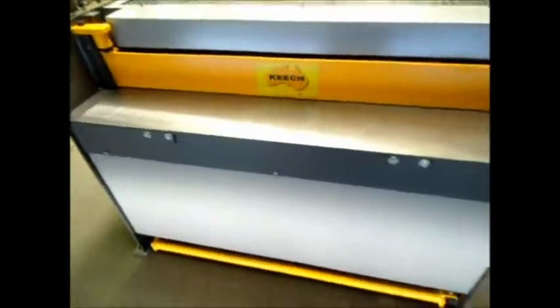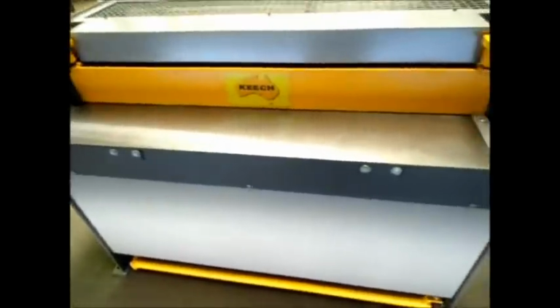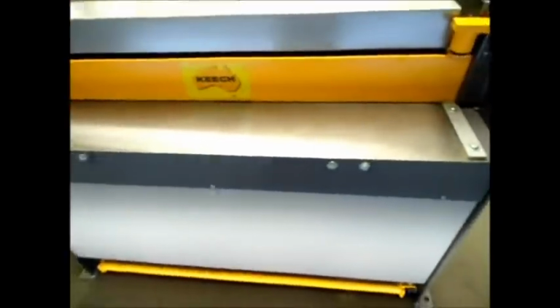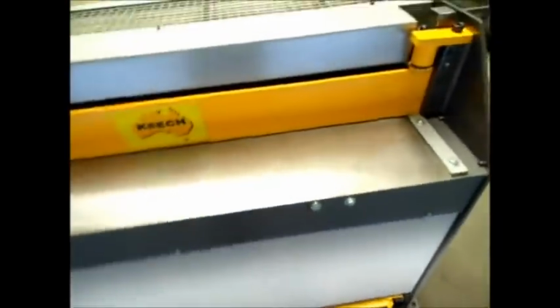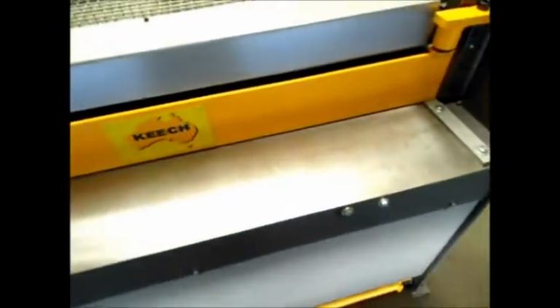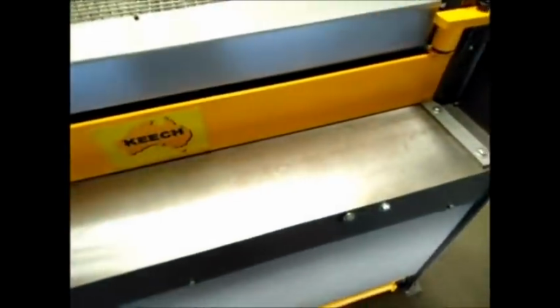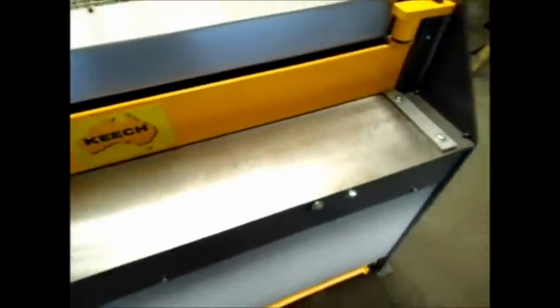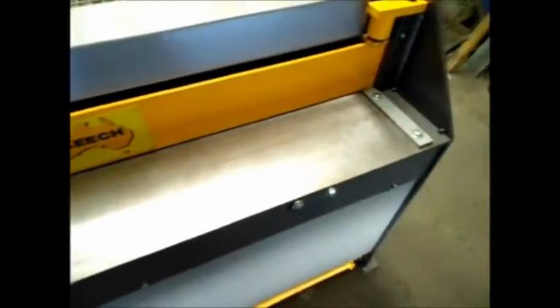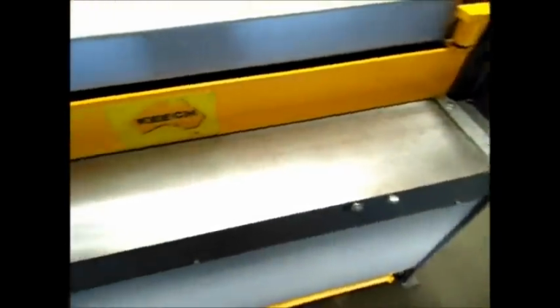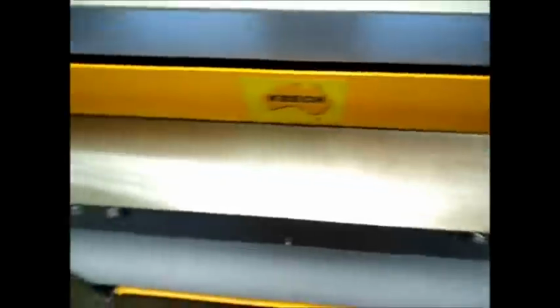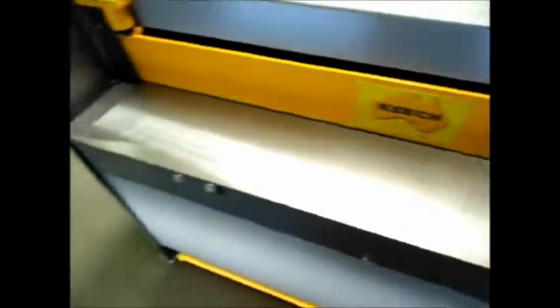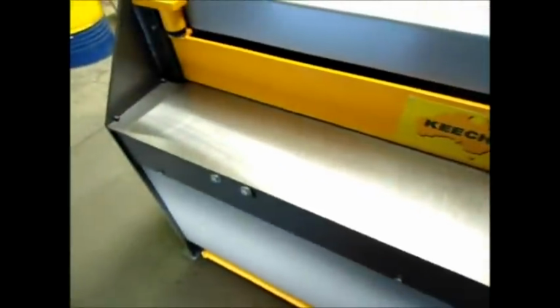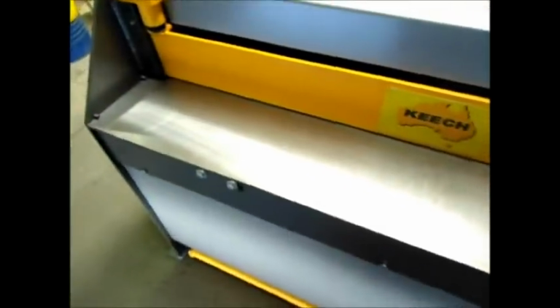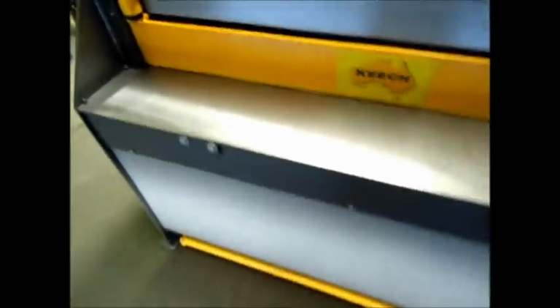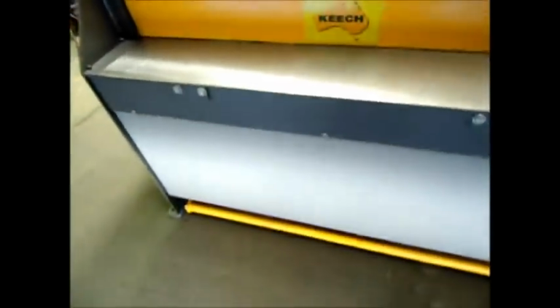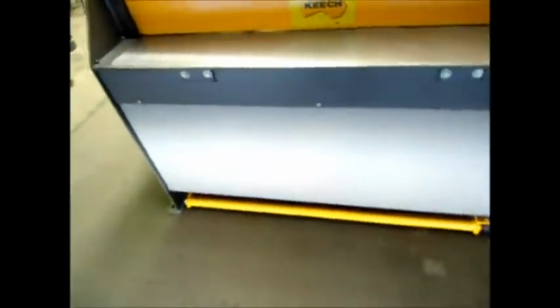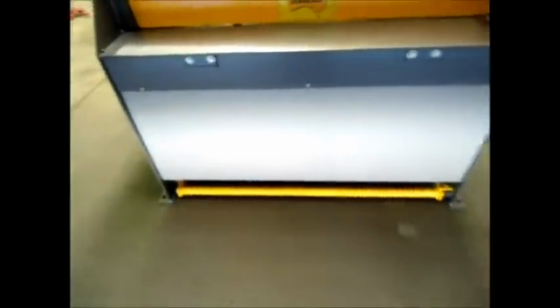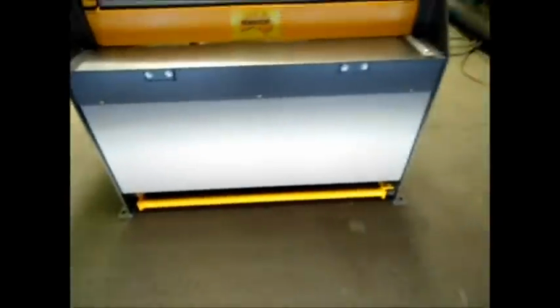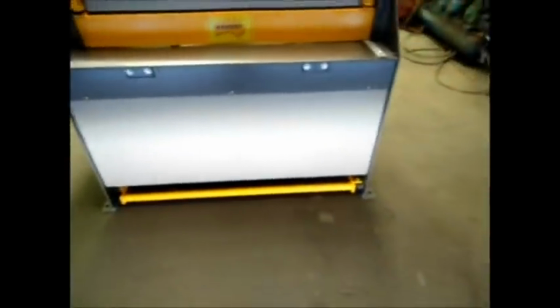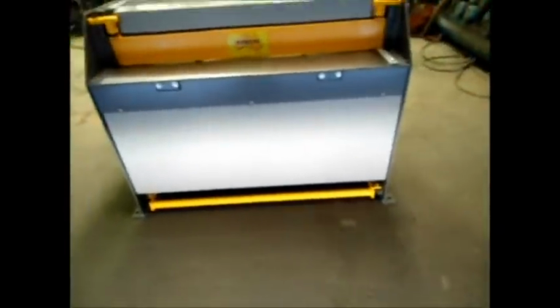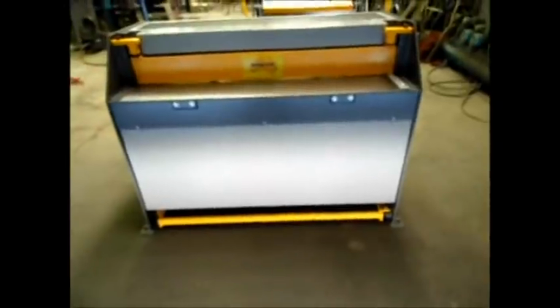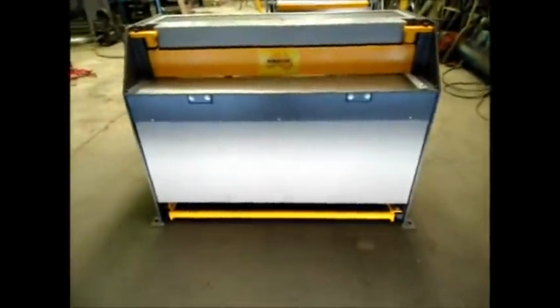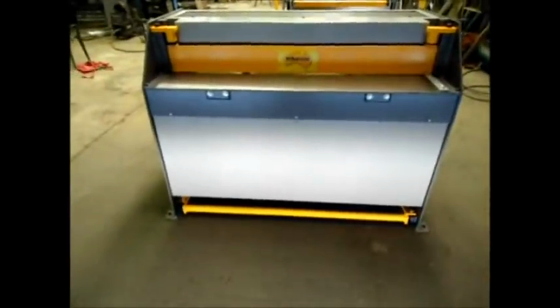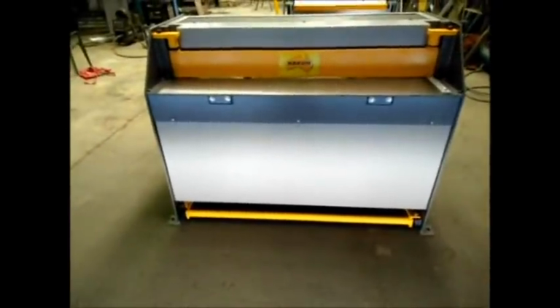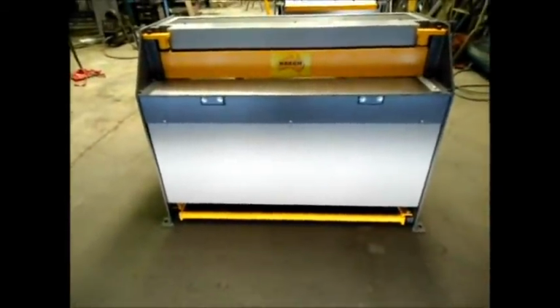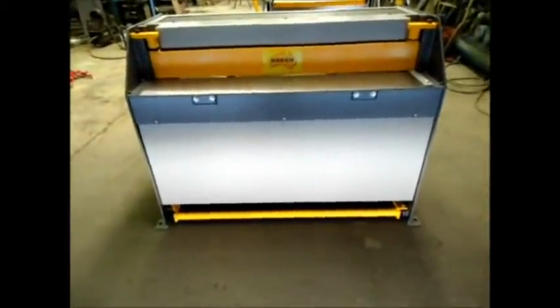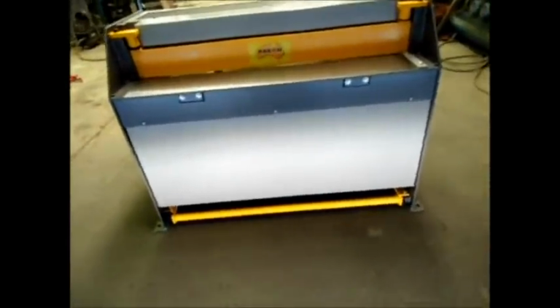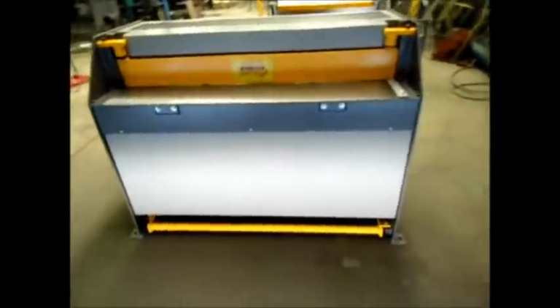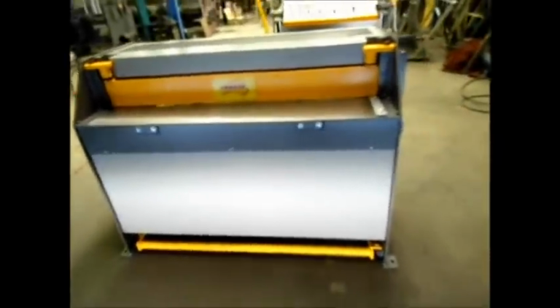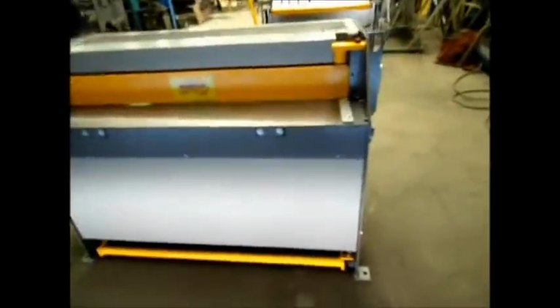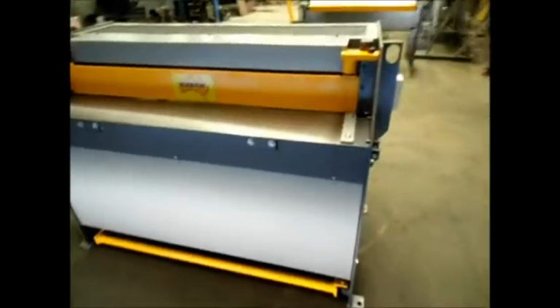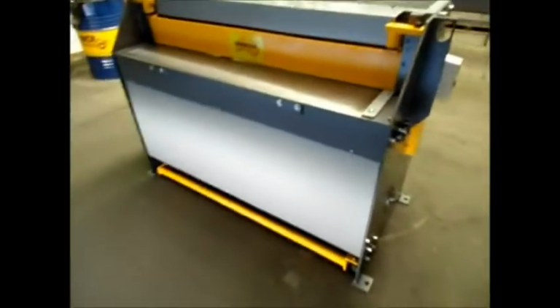We've got a nice machined bed here for the sheets to smoothly slide through. We've got a full length foot pedal so it doesn't matter where the operator stands, you can access the pedal — it doesn't trip over any roving foot pedals or electrical leads.